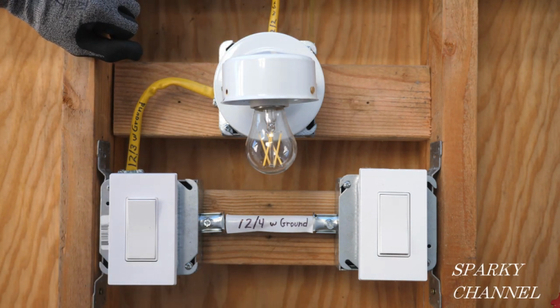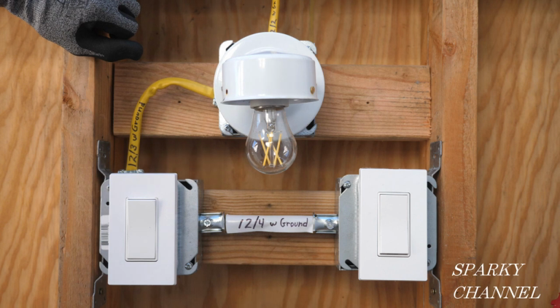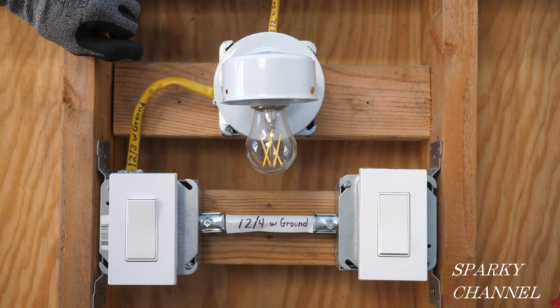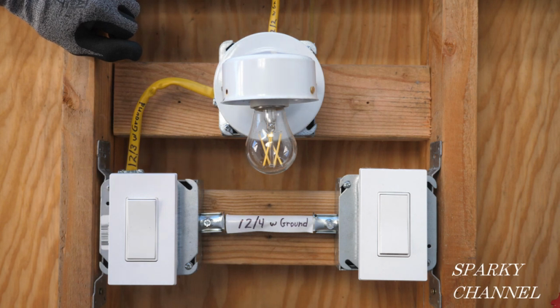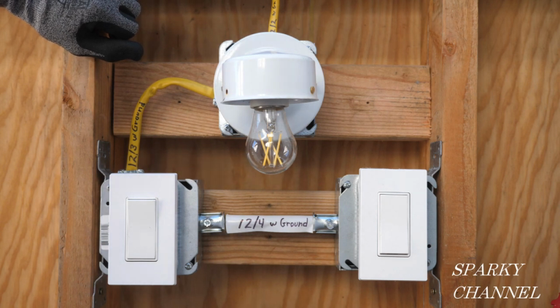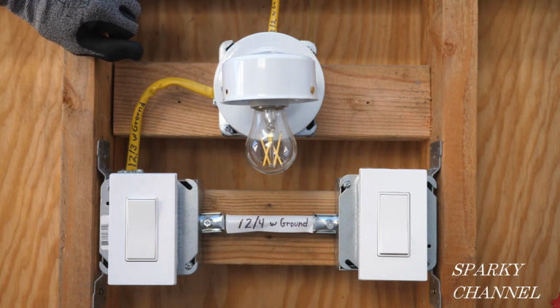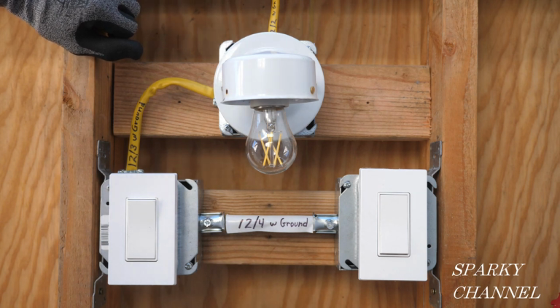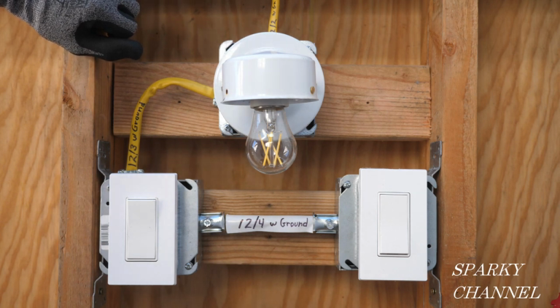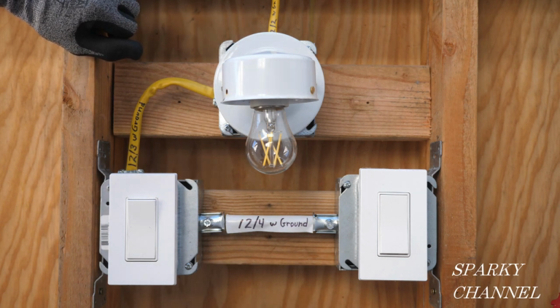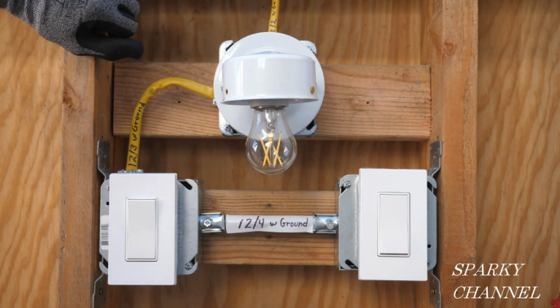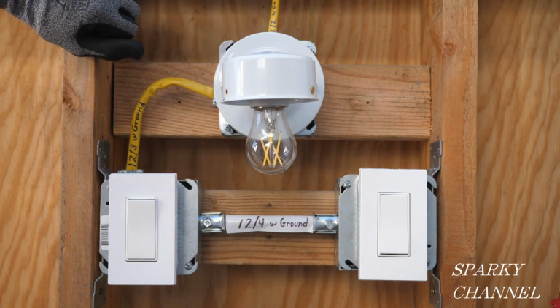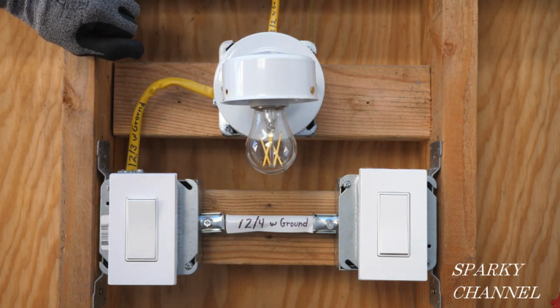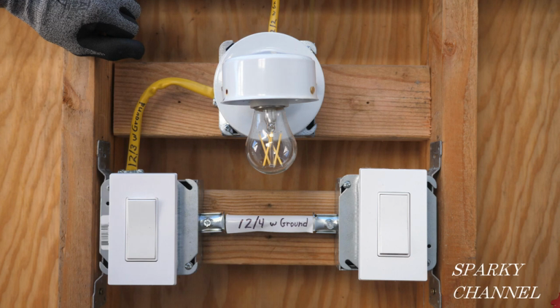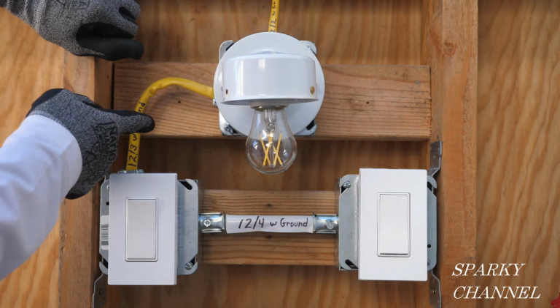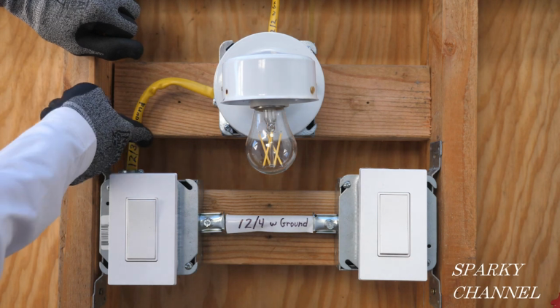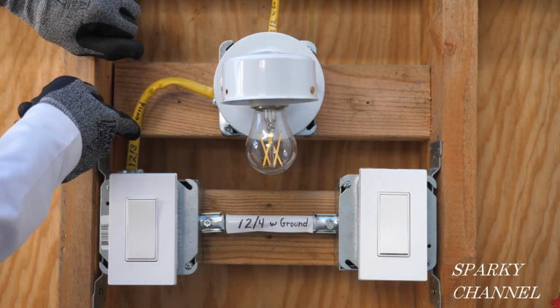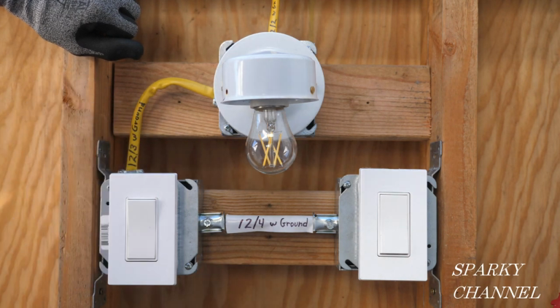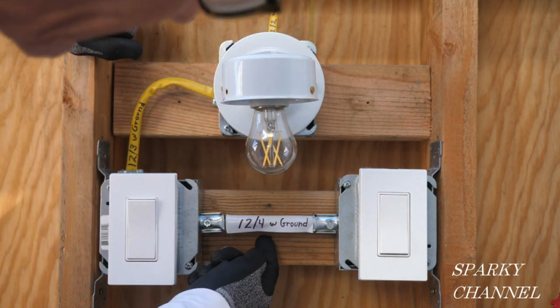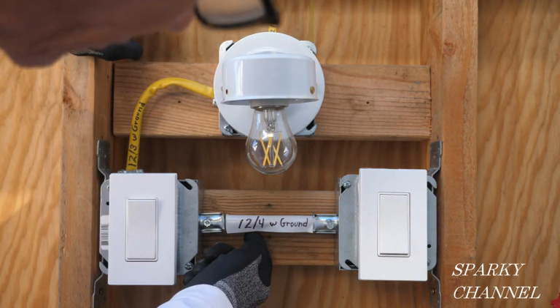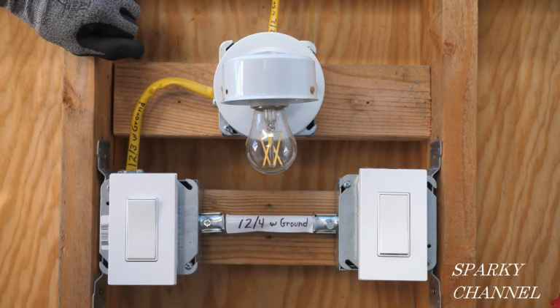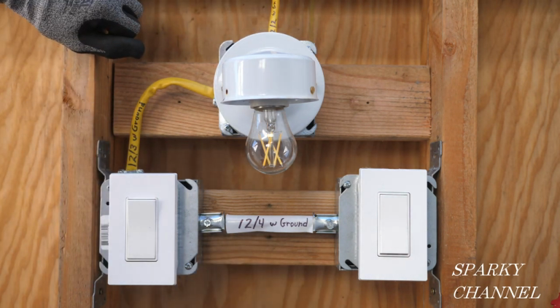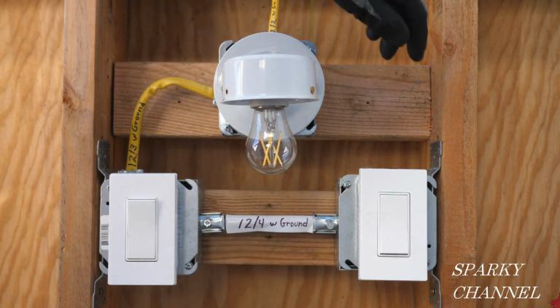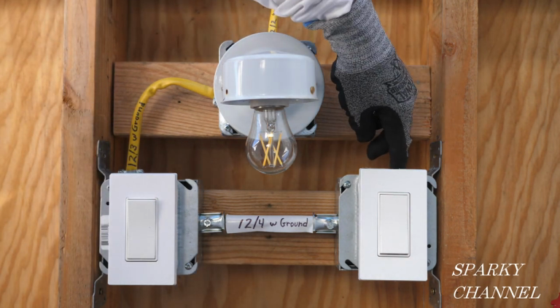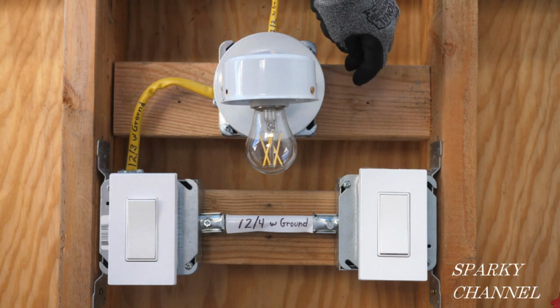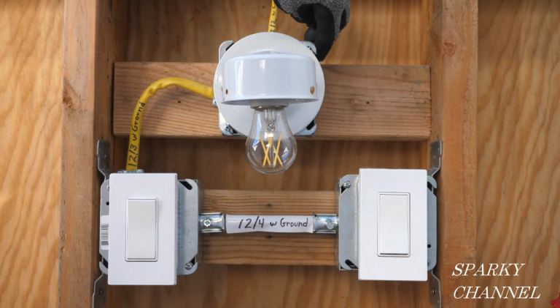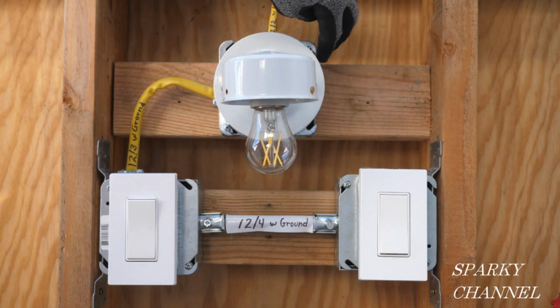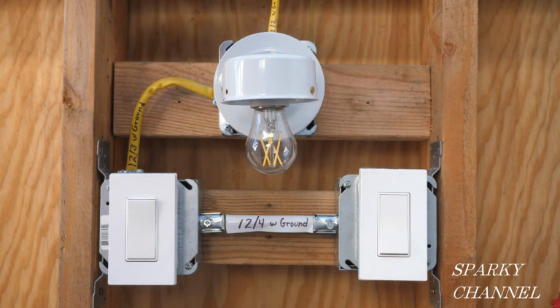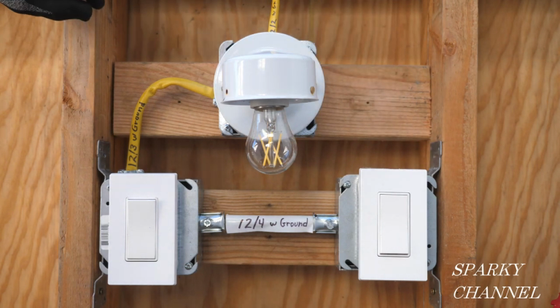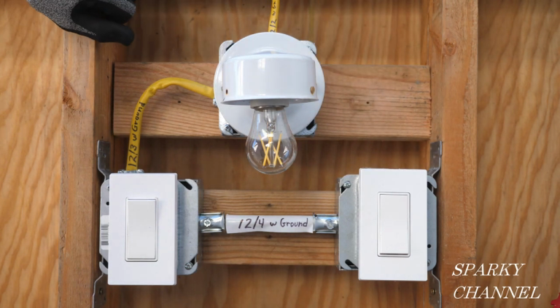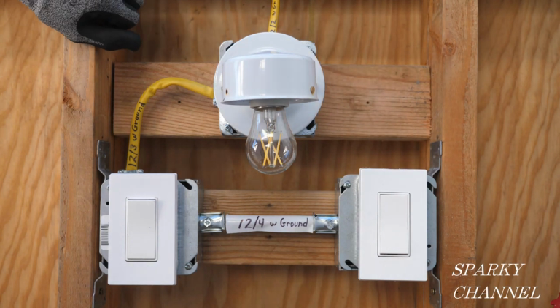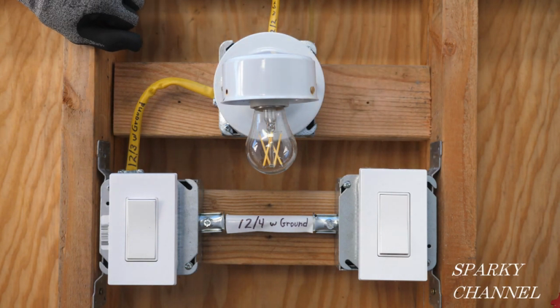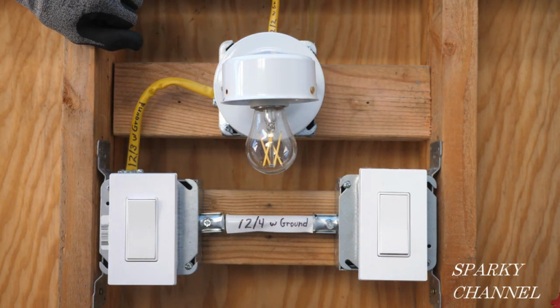That's why I'm showing you all three methods for wiring this system with the power coming to the light on a three-way switch — so you can make an informed, educated decision of how you want to do it. I'm going to change this out to a 12-2, change this out to a 12-3, add a 12-2 with ground here, and then we can get started.